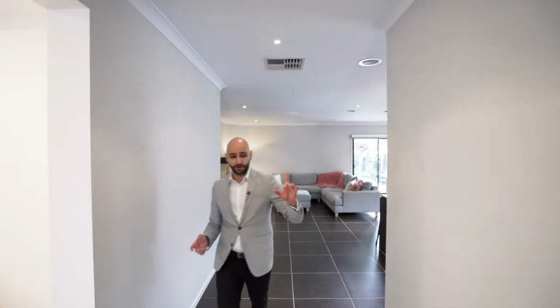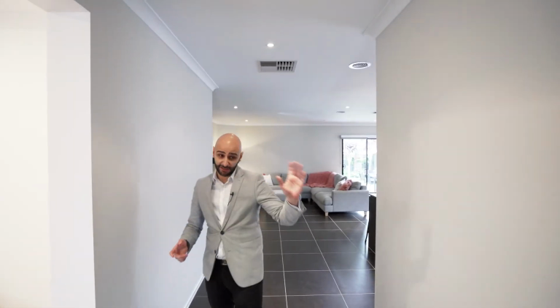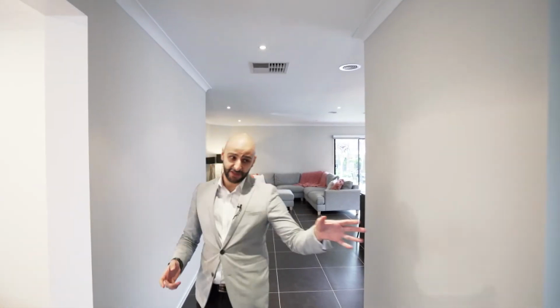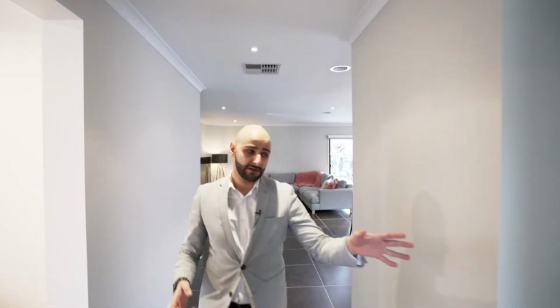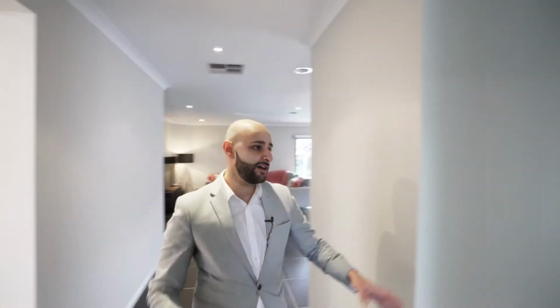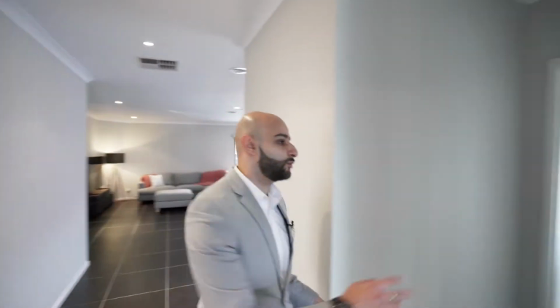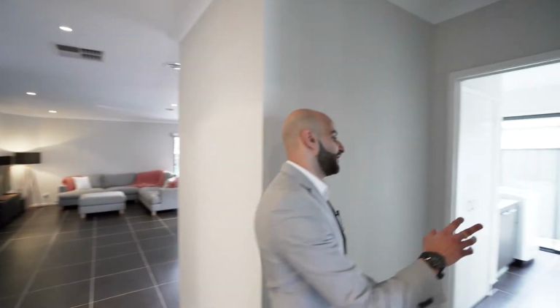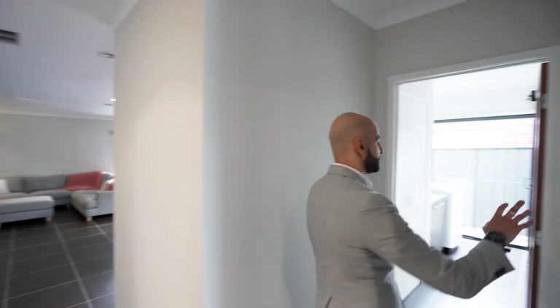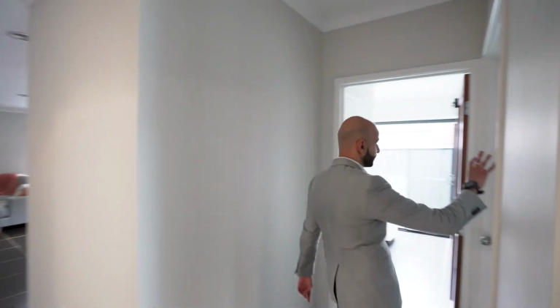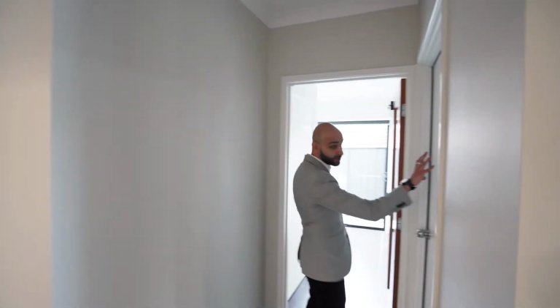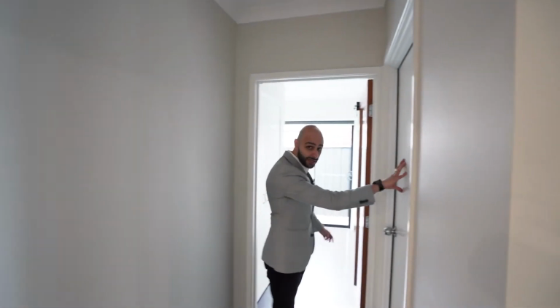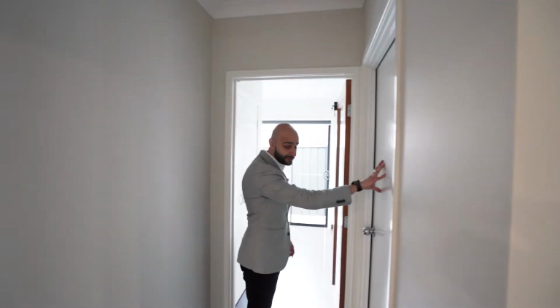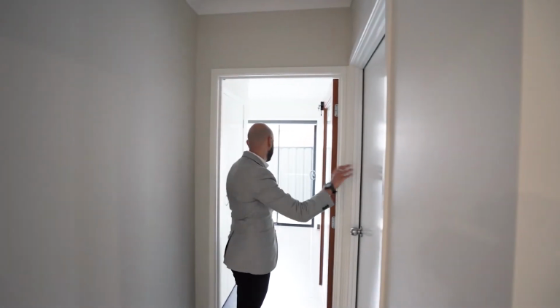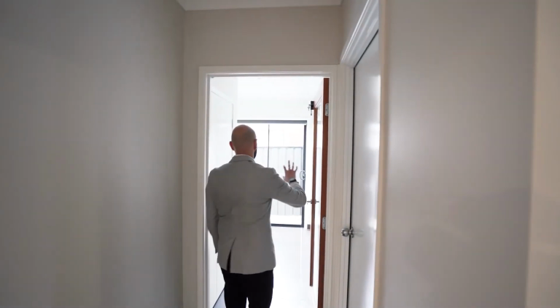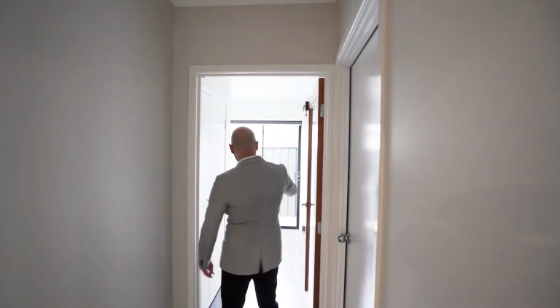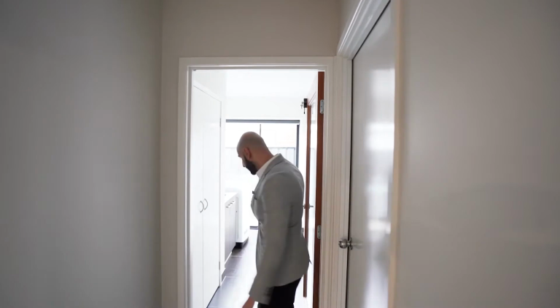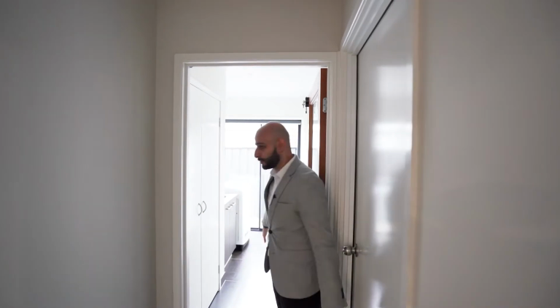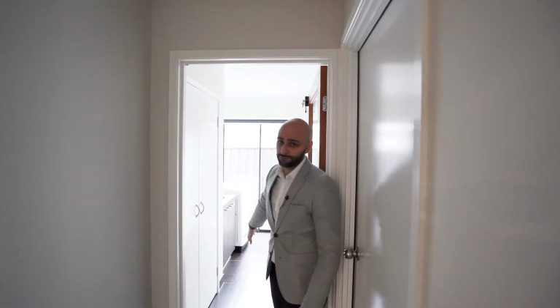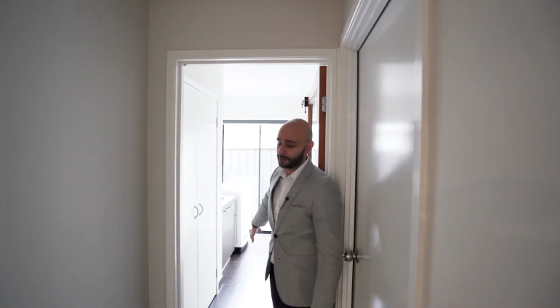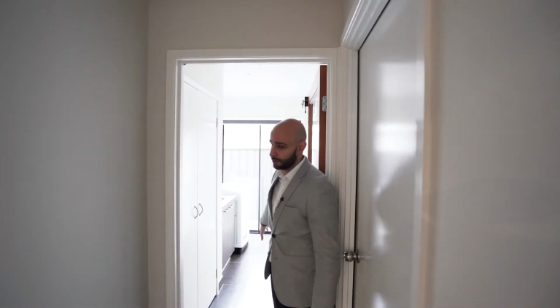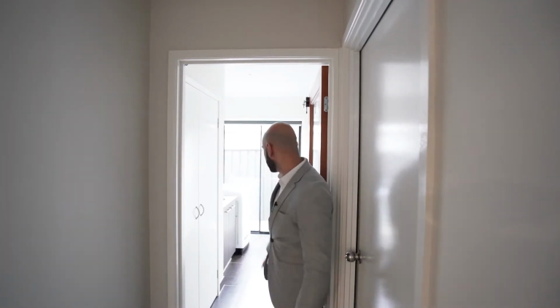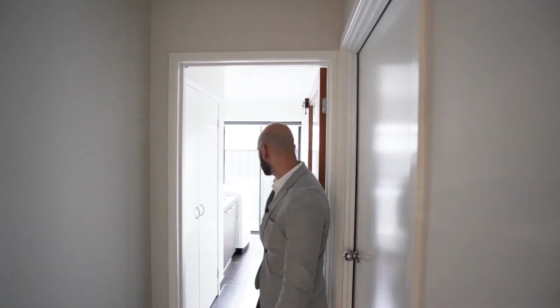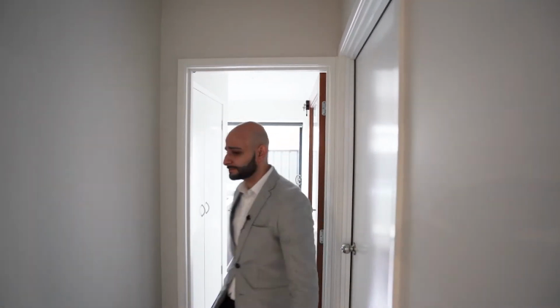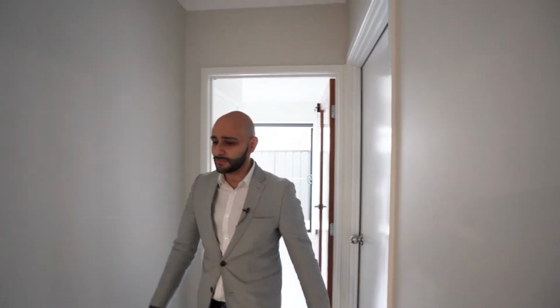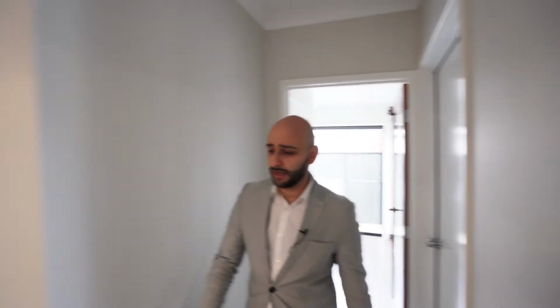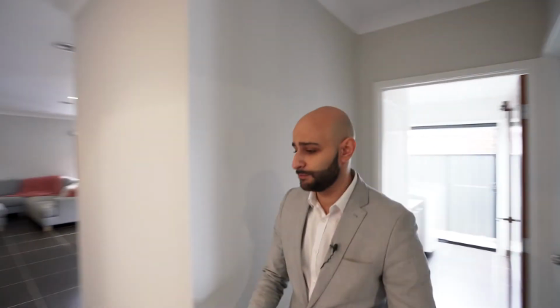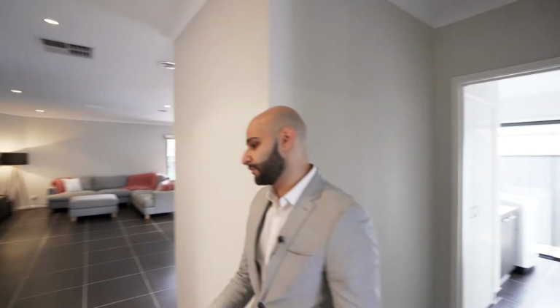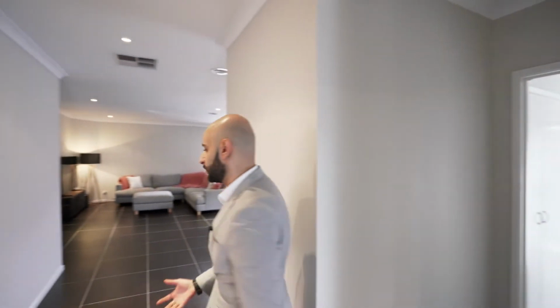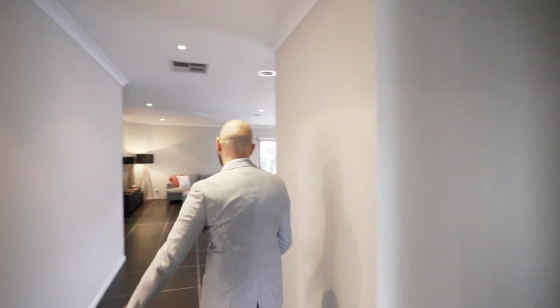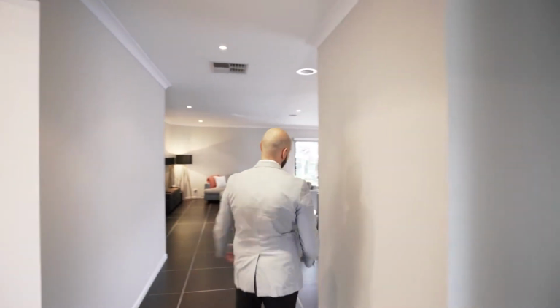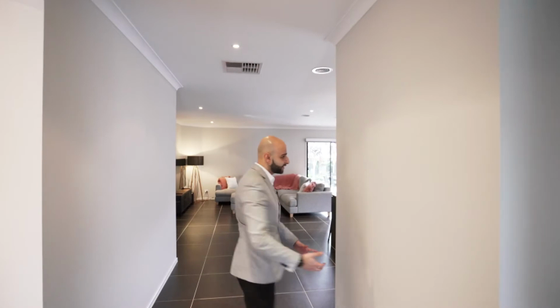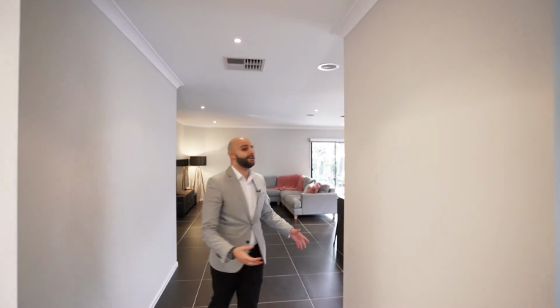On my left-hand side here, we've got internal access to the double garage, and we've got the laundry area as well, both of which are quite significant in size.